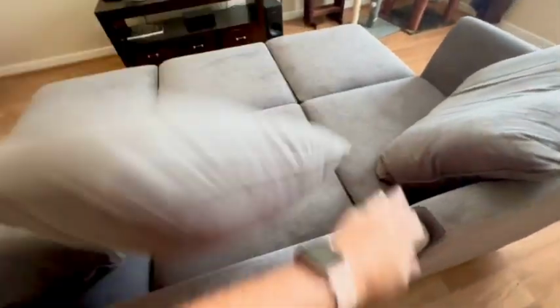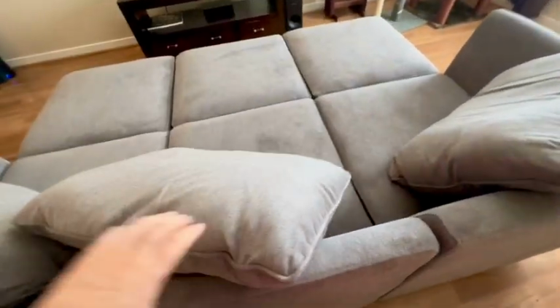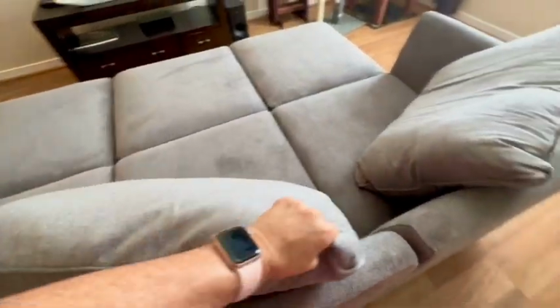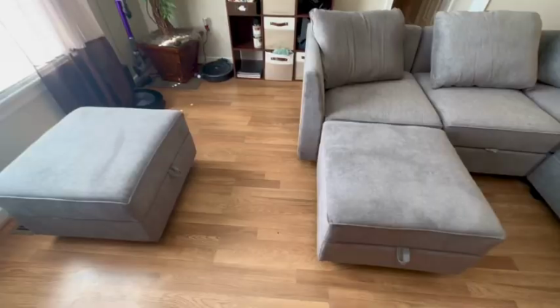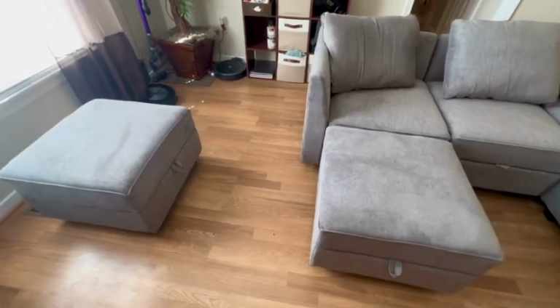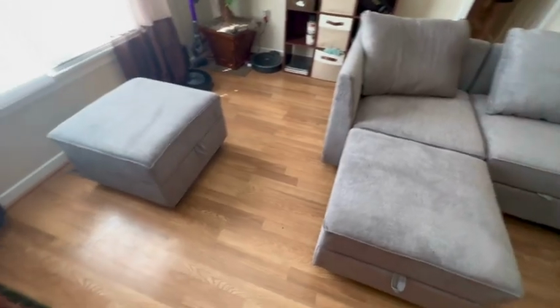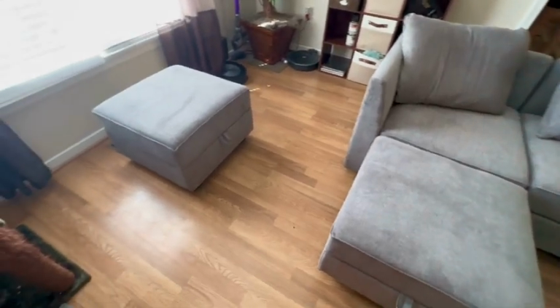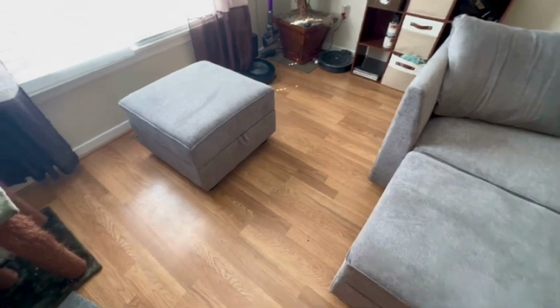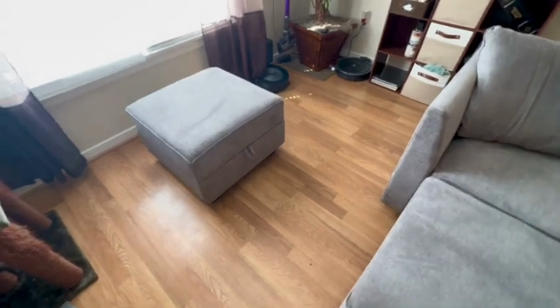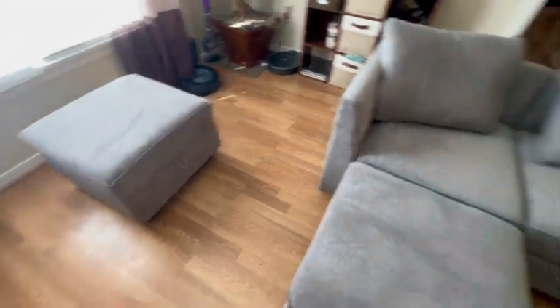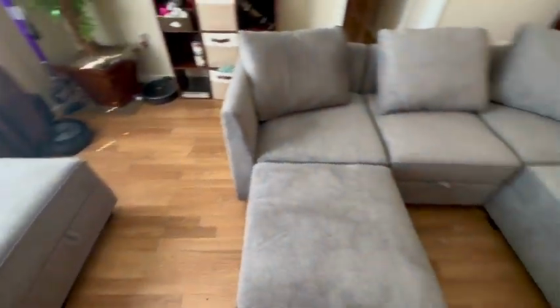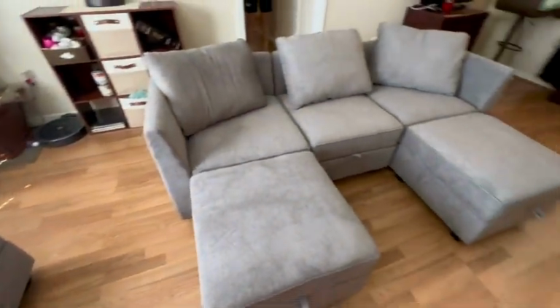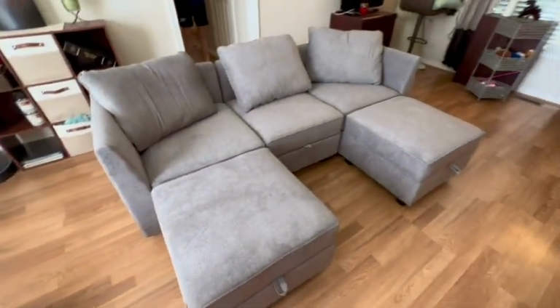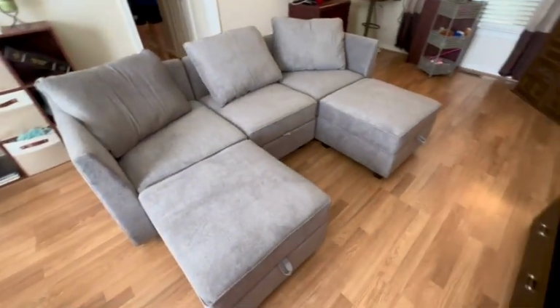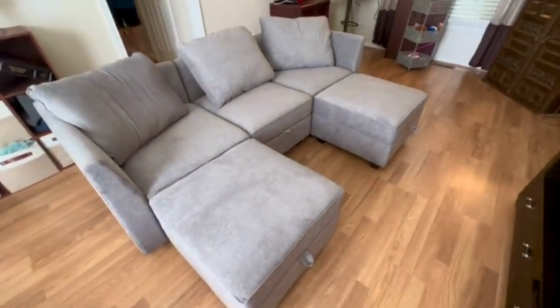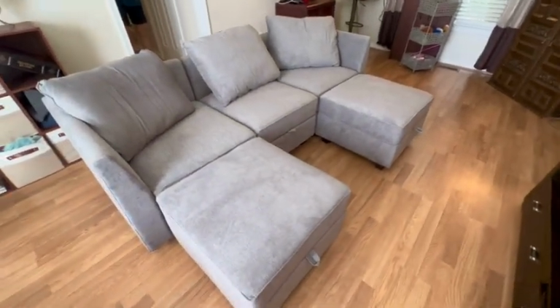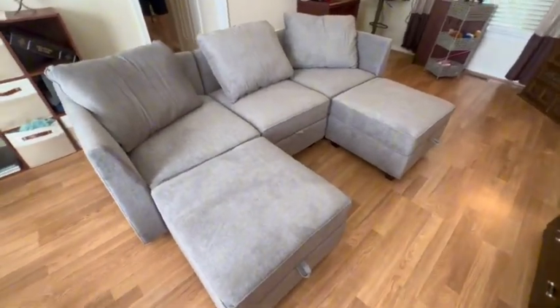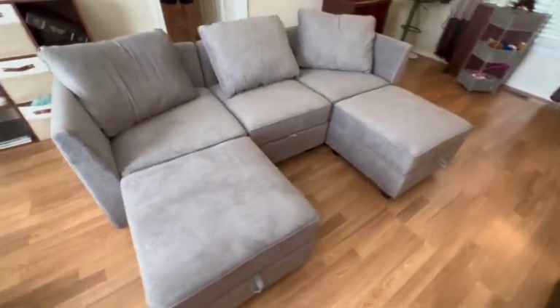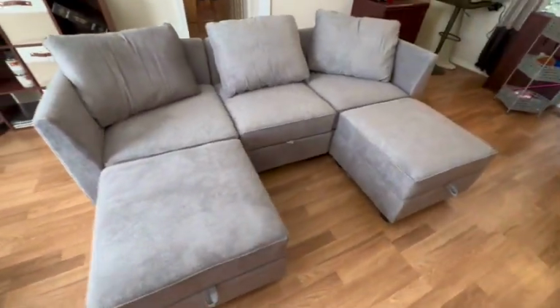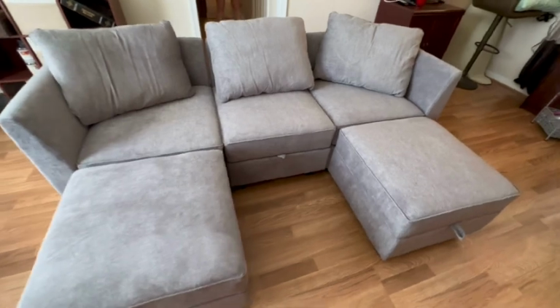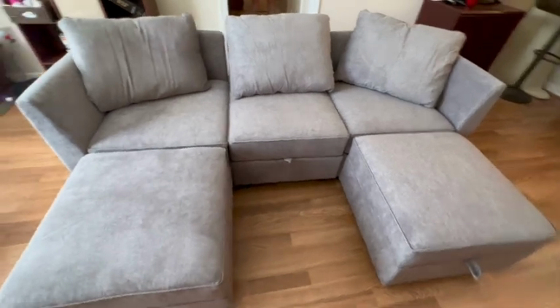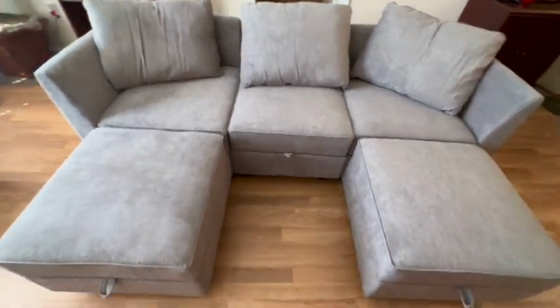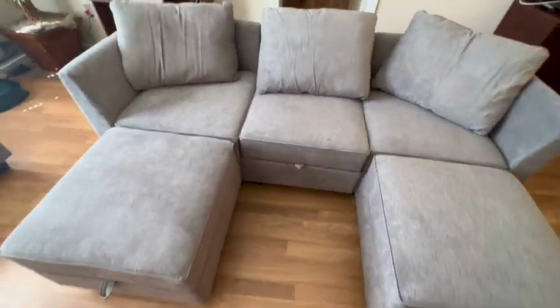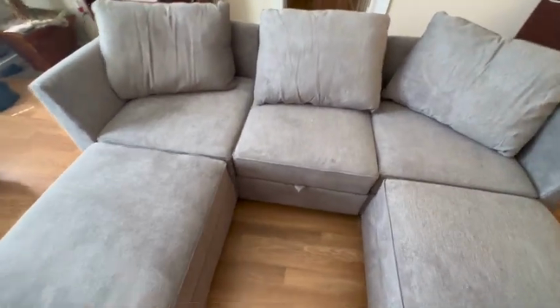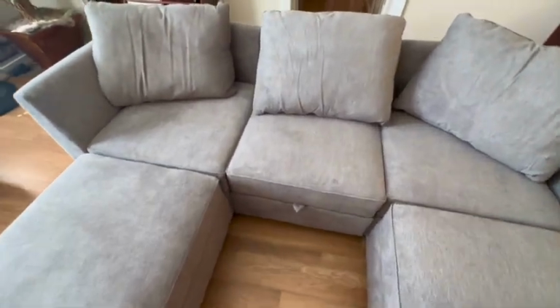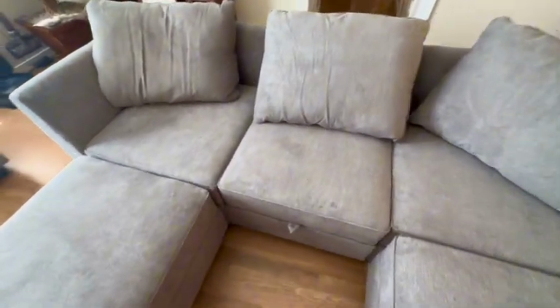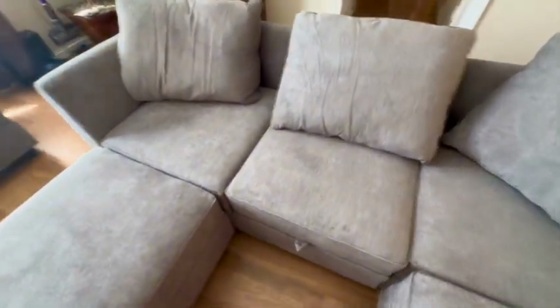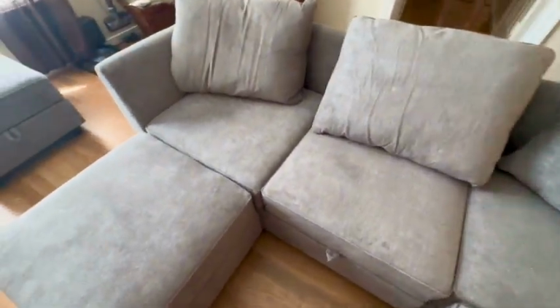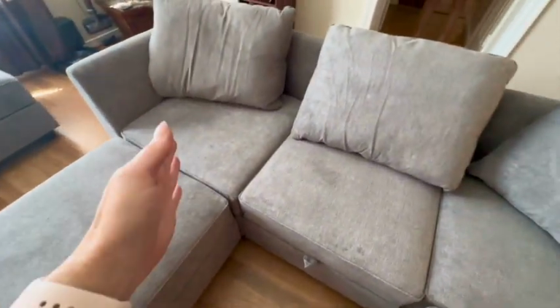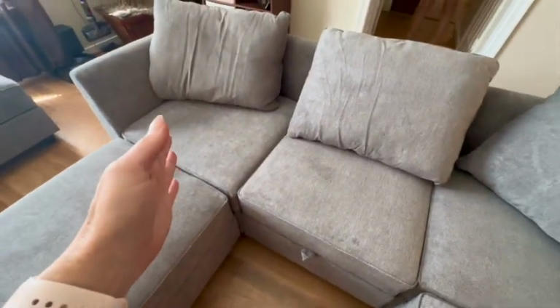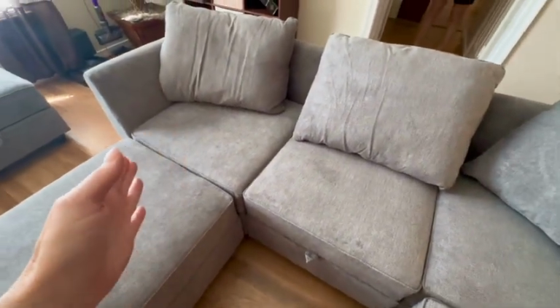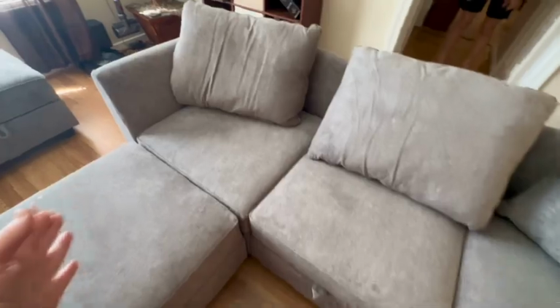These easily come apart. I took one of the ottomans out and set it over there — this is what it looks like with one of the ottomans removed. I think this is helpful so that if you want to just walk and sit down without having to lay across the whole sofa, you can do that.